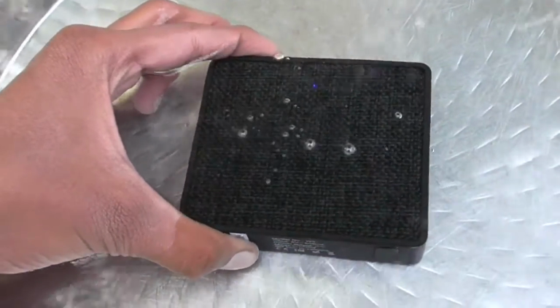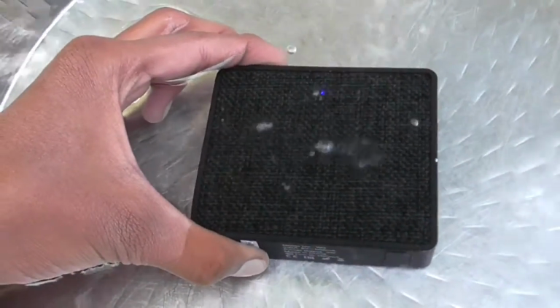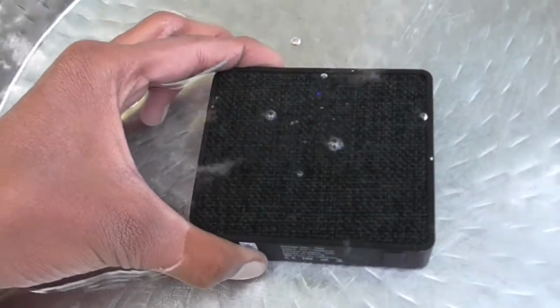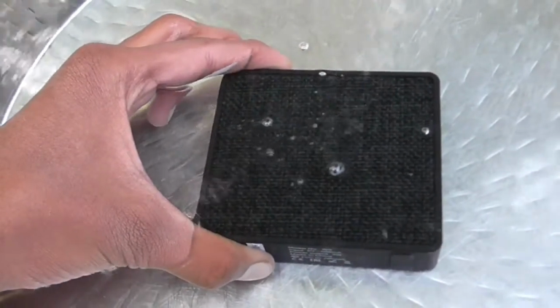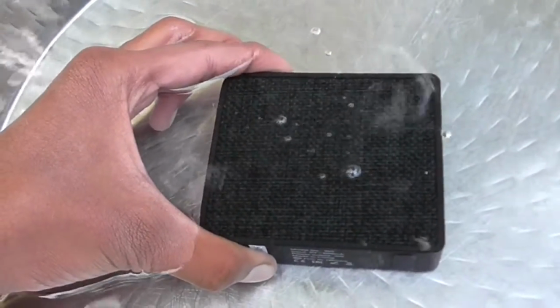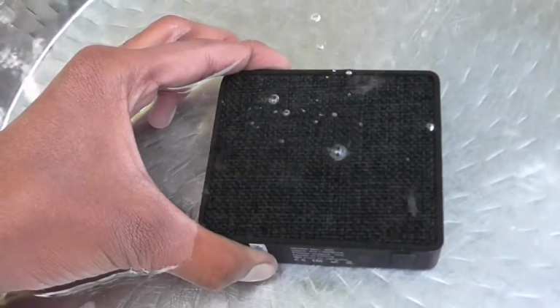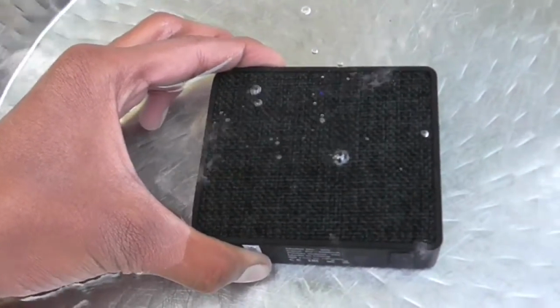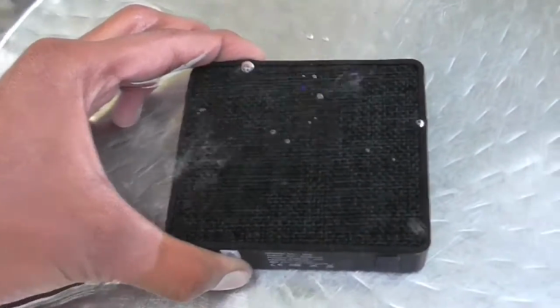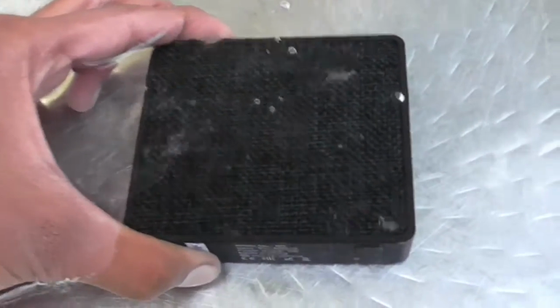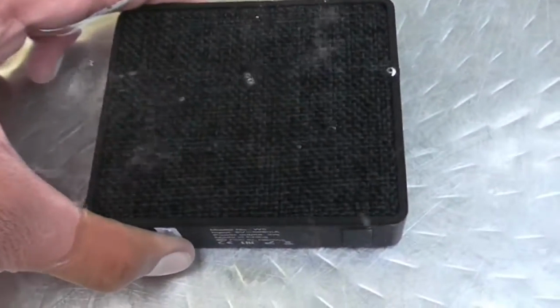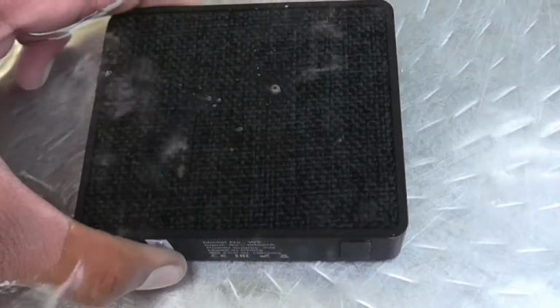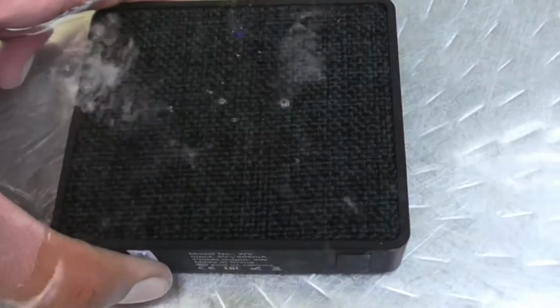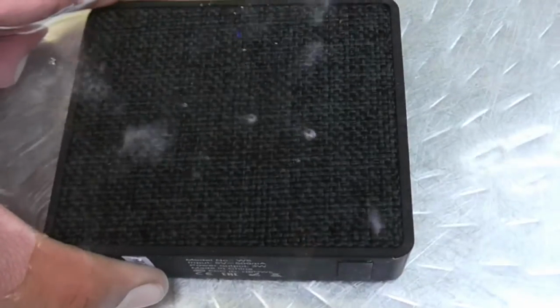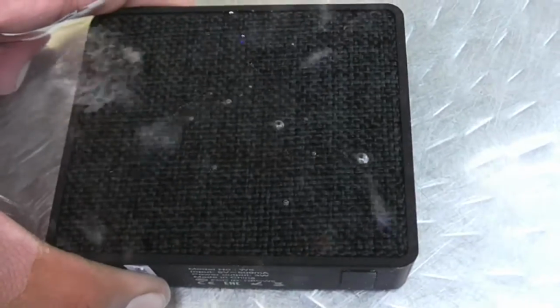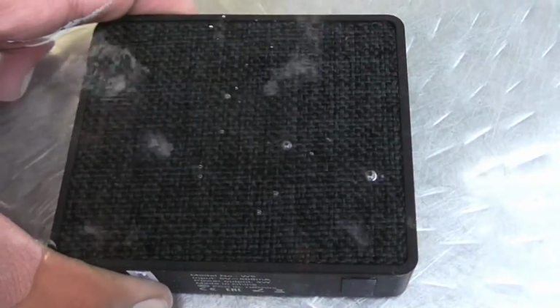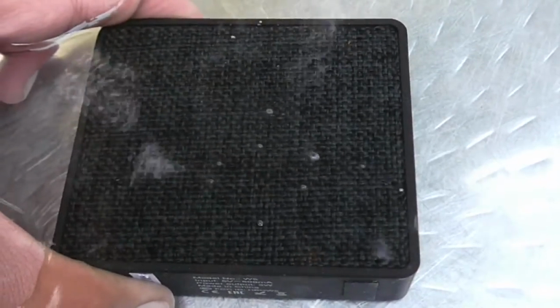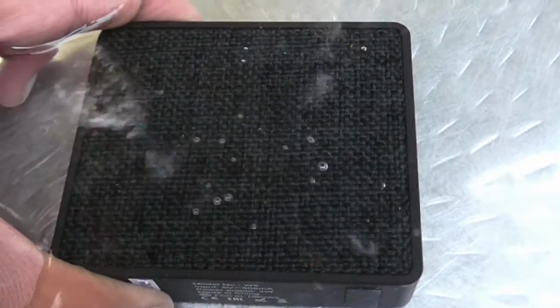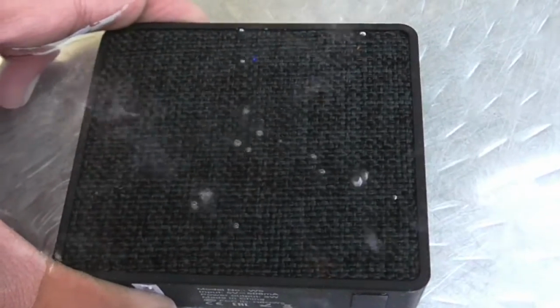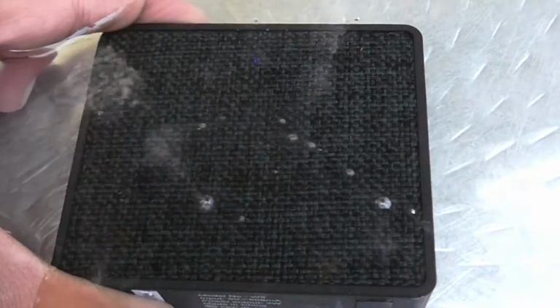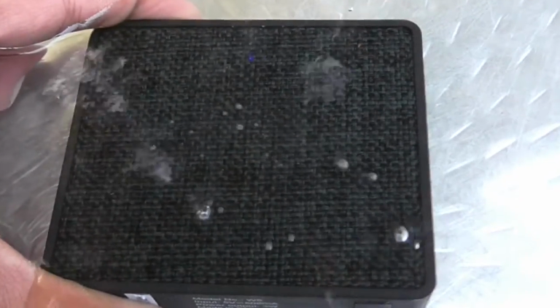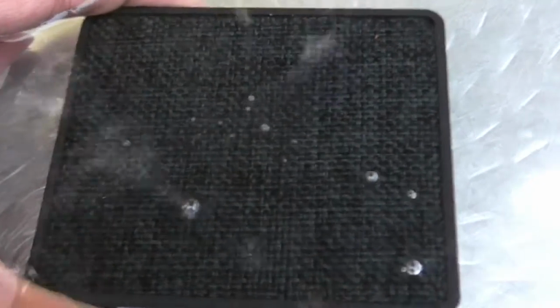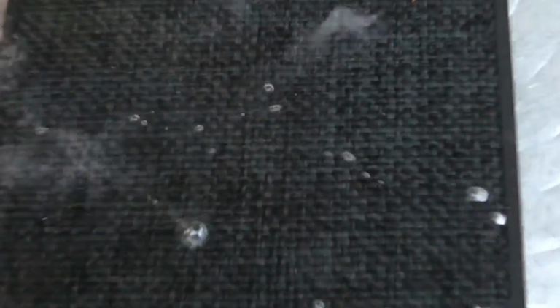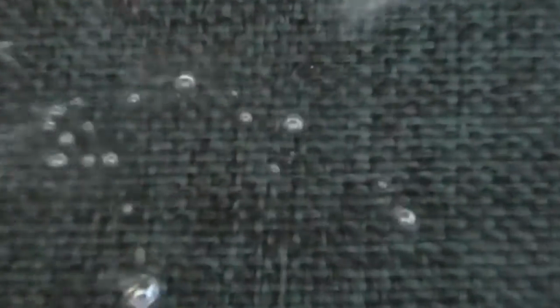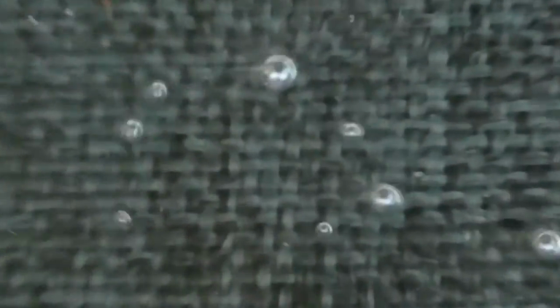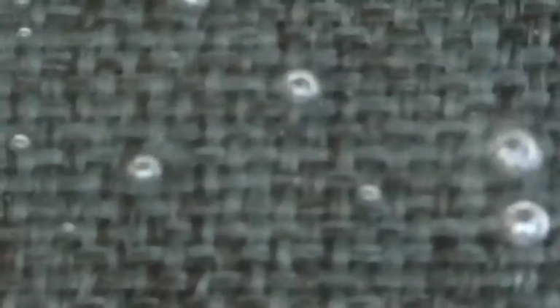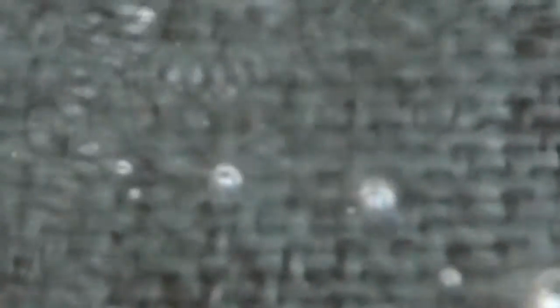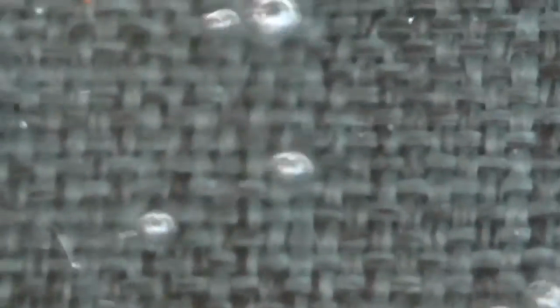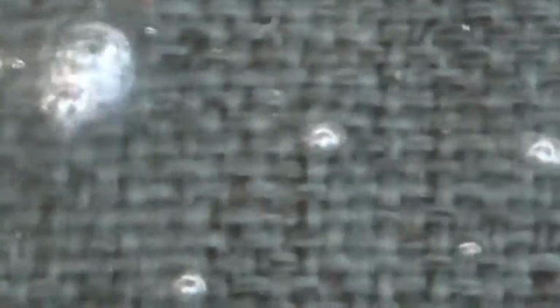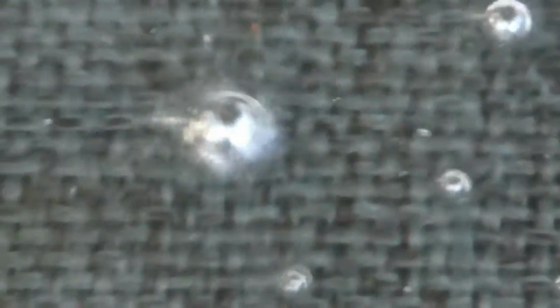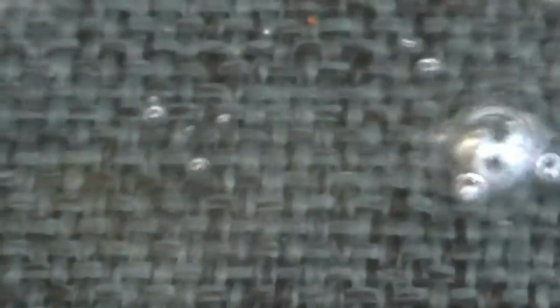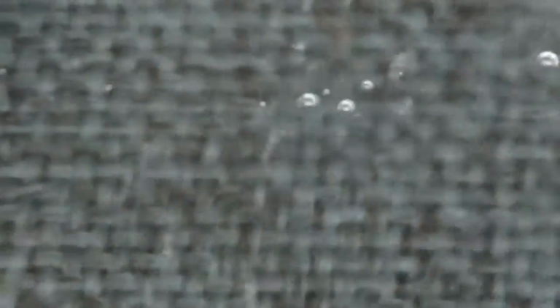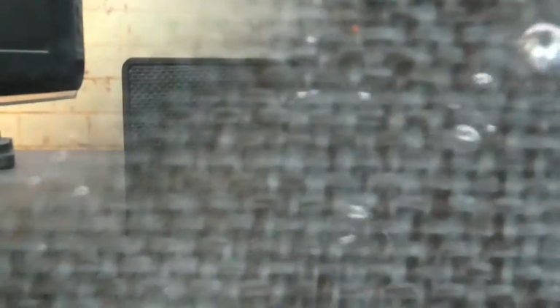The build quality seems nice. FND claims that it is a waterproof speaker, but they have not told us whether it's IP67 certified or not.